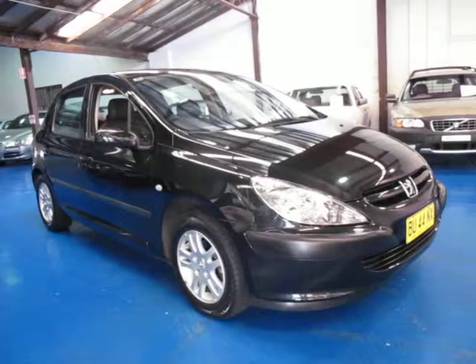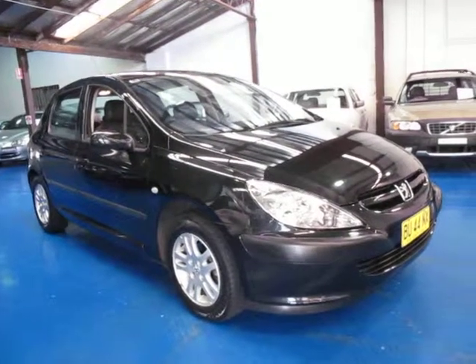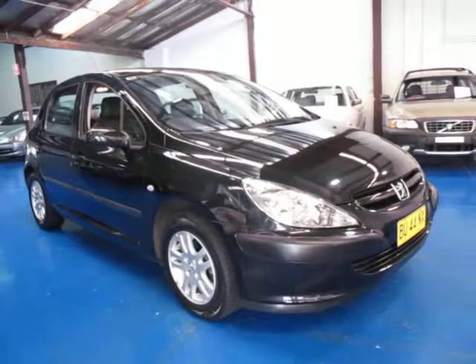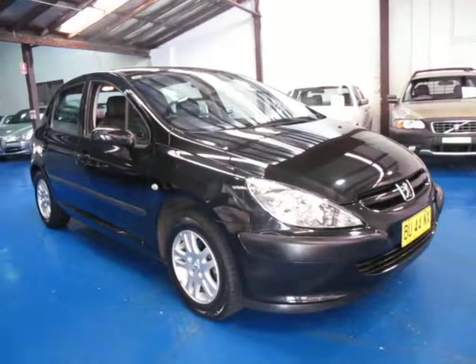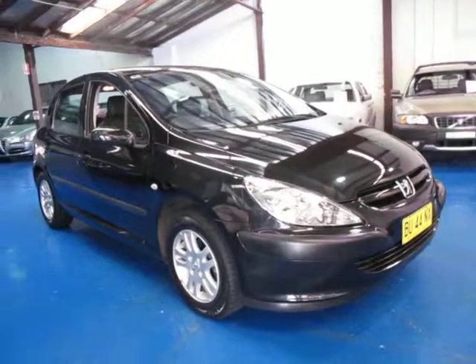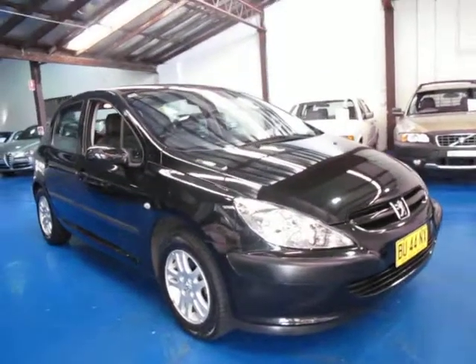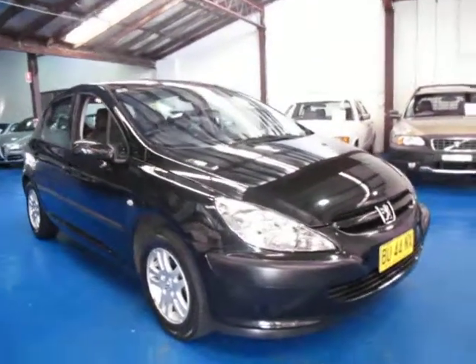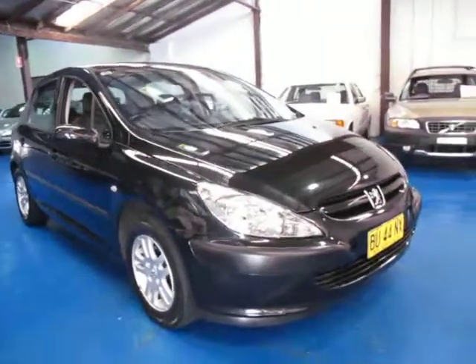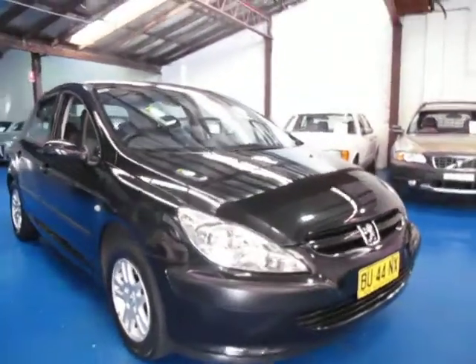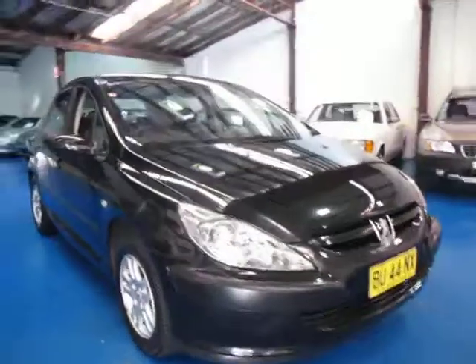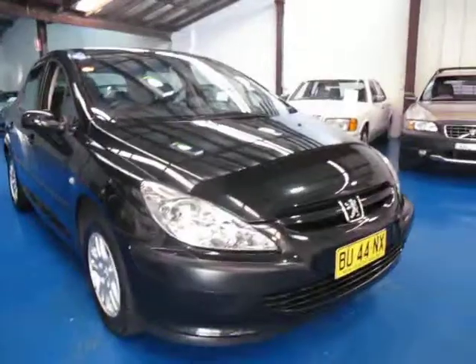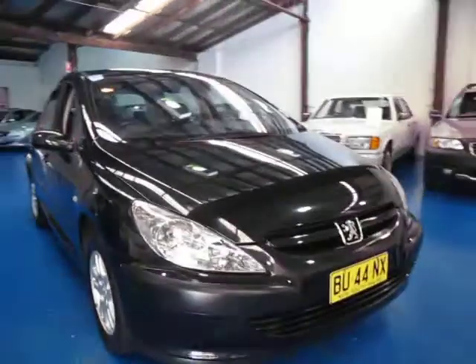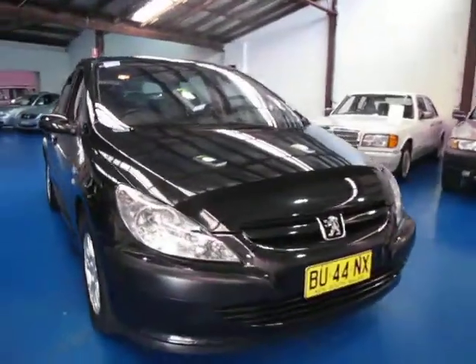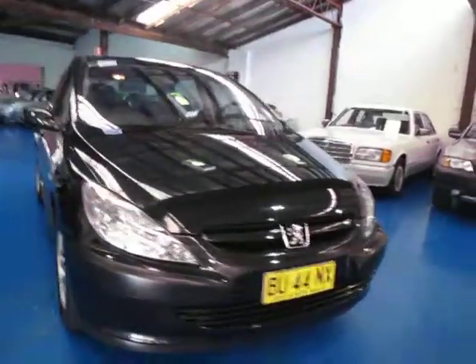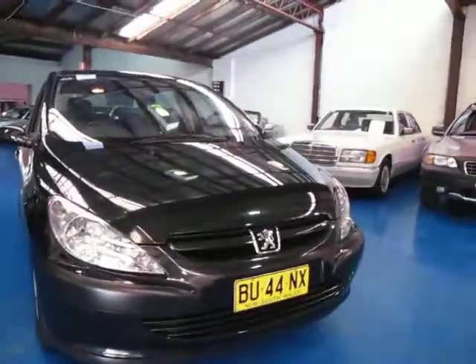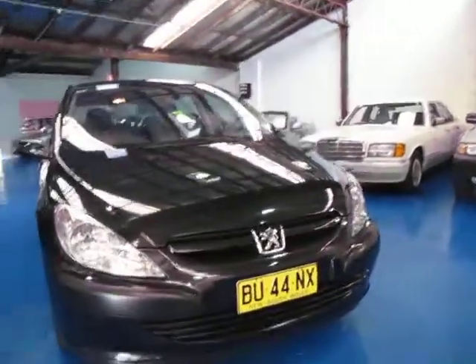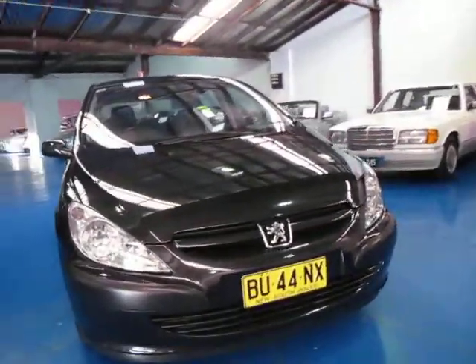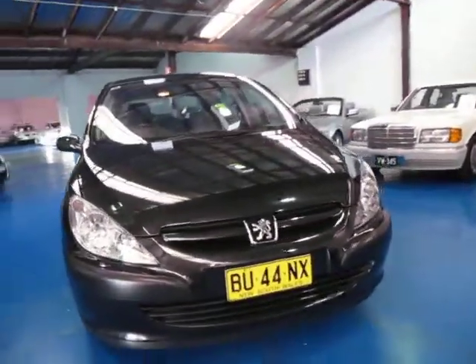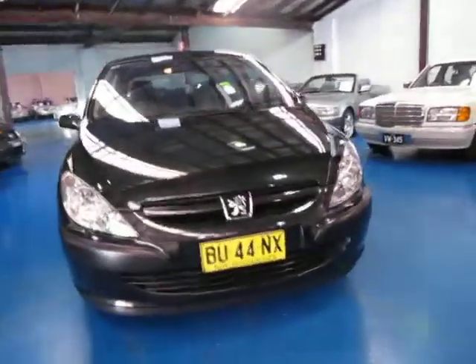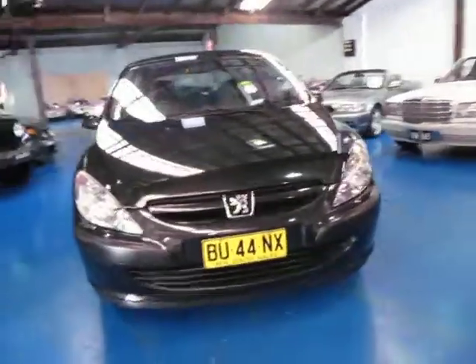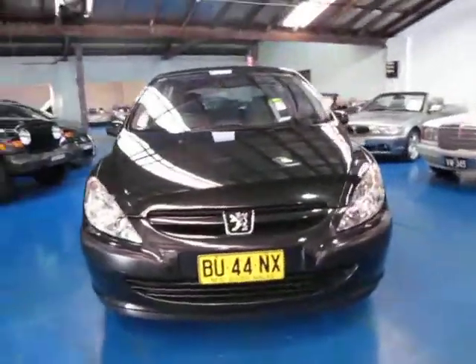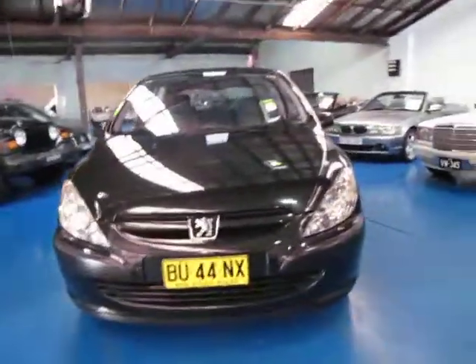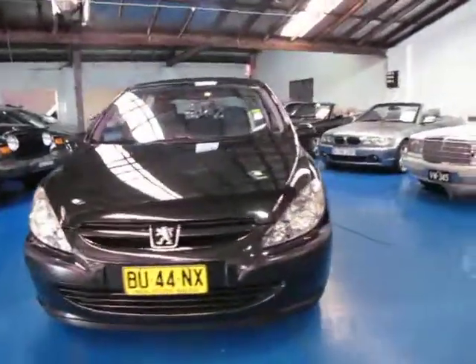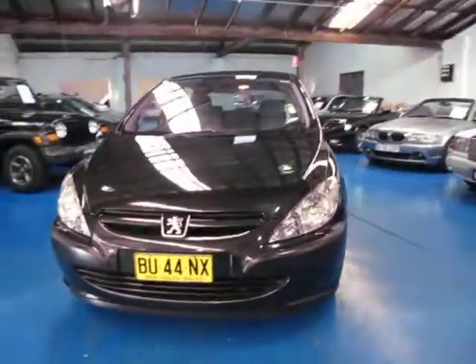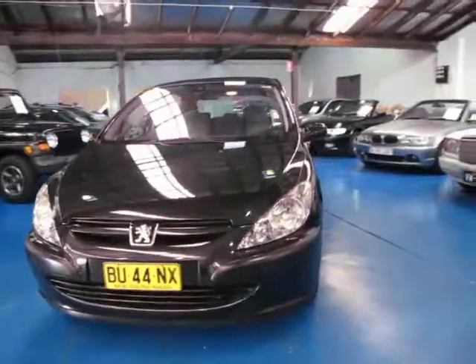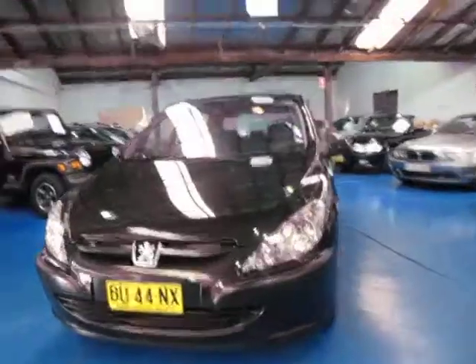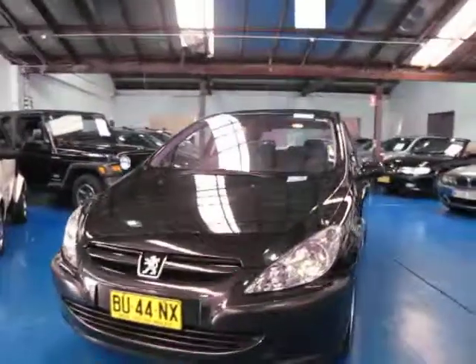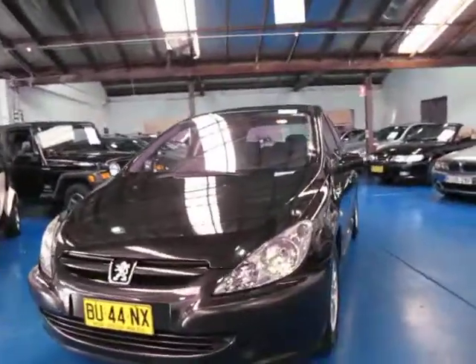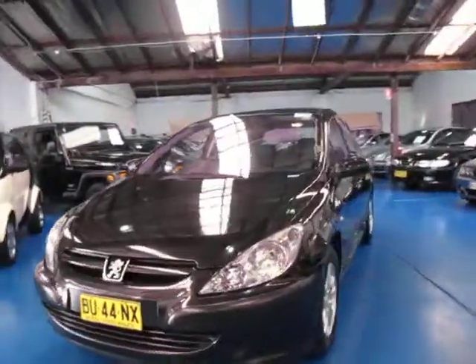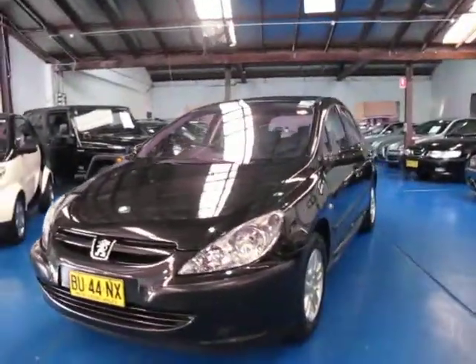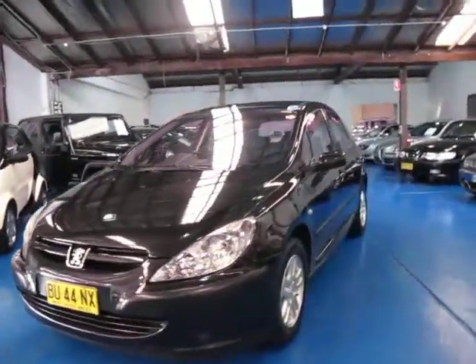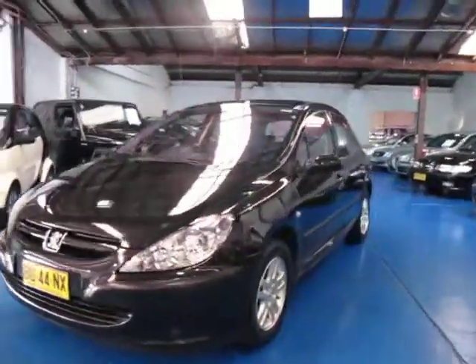Hi, and welcome to the Old Timer Centre. My name is Philip Tarrant, and today we have for you a 2004 Peugeot 307 manual petrol.